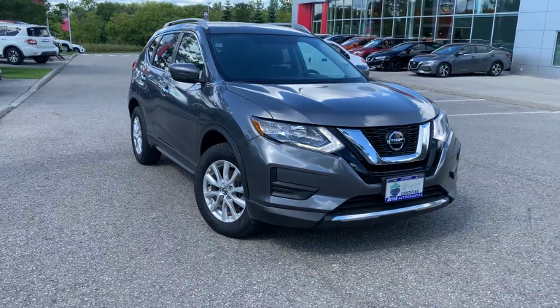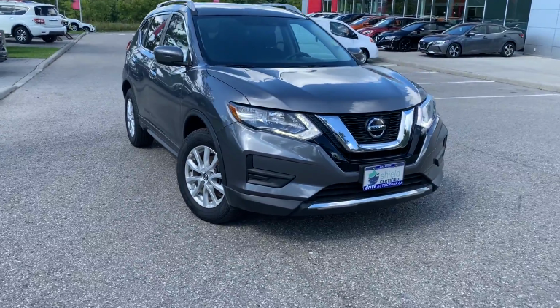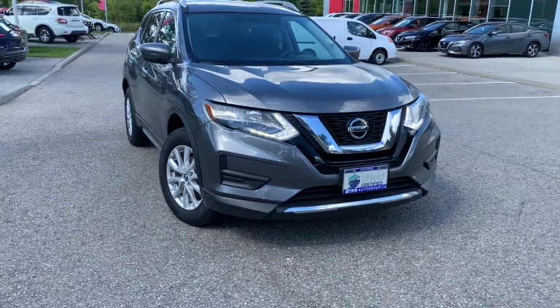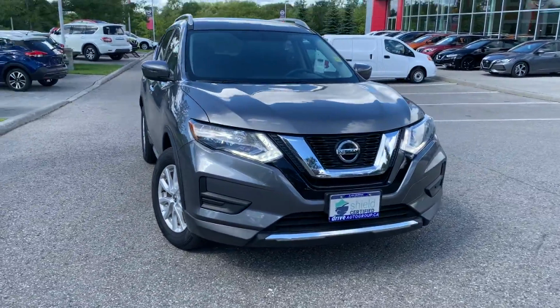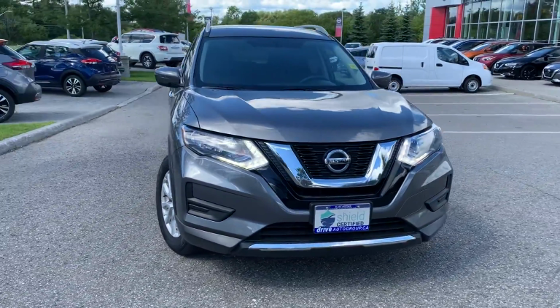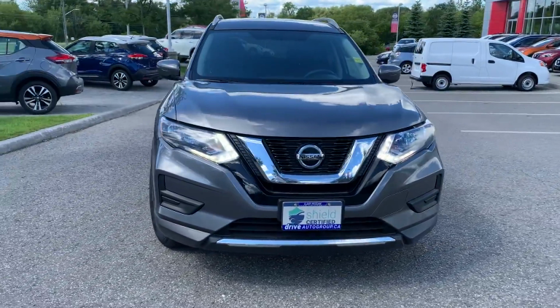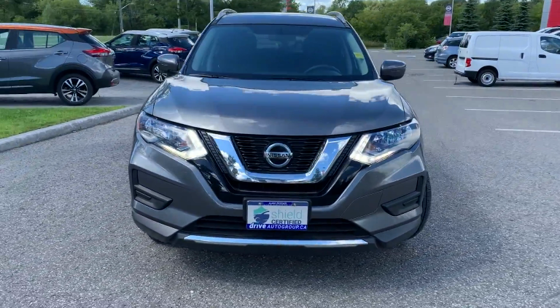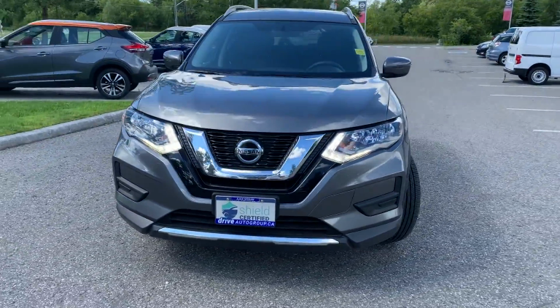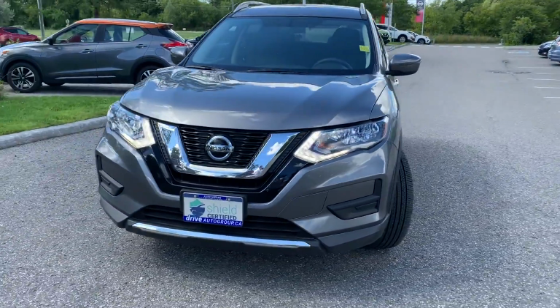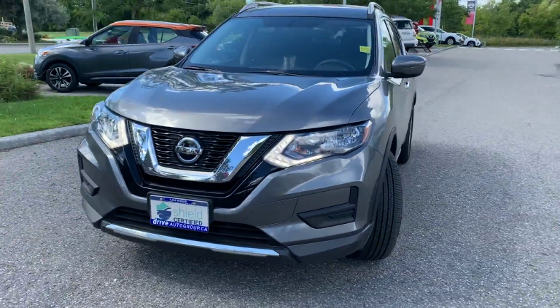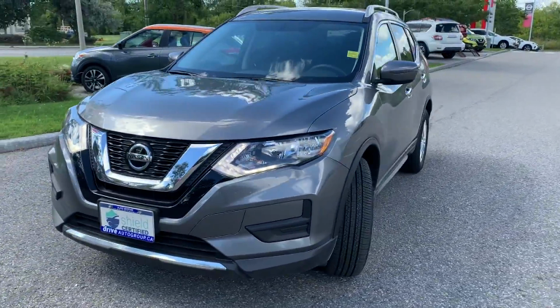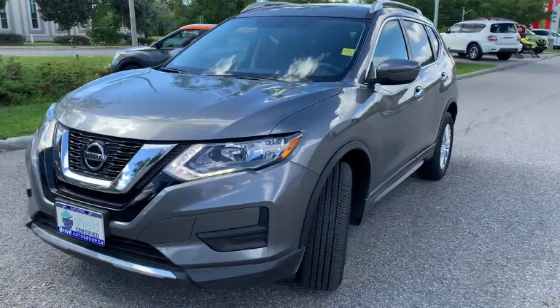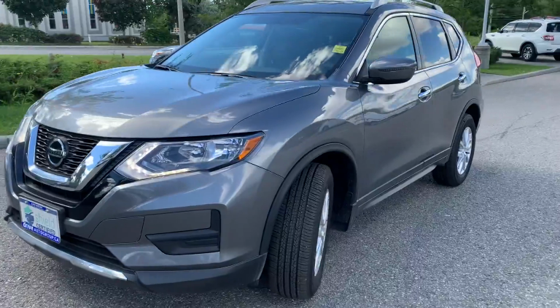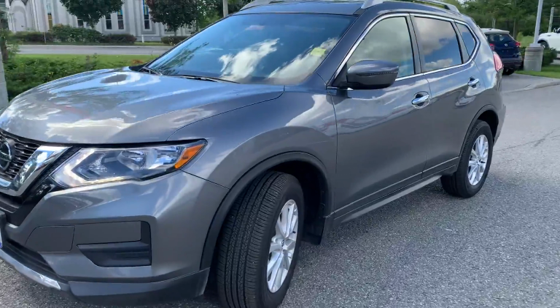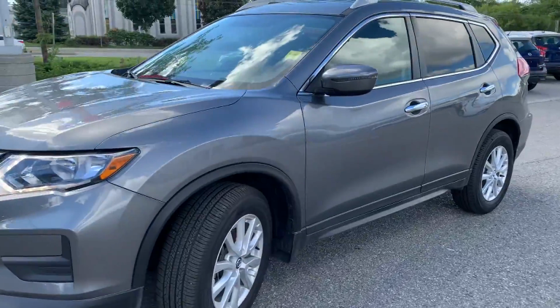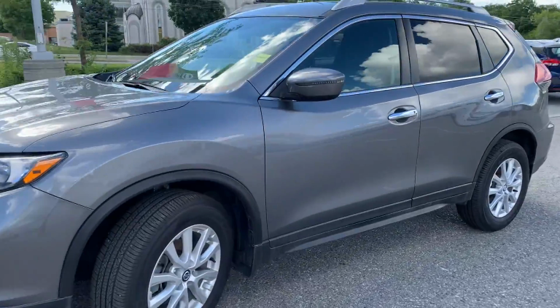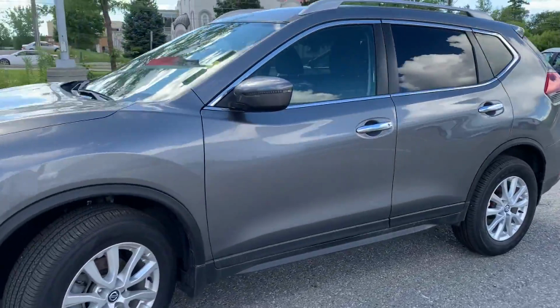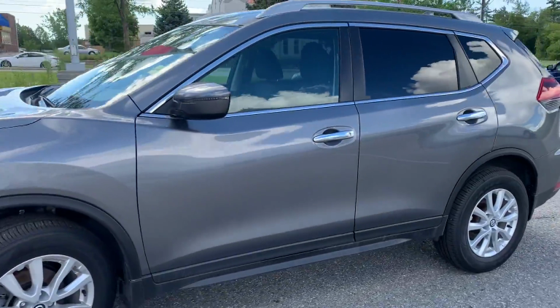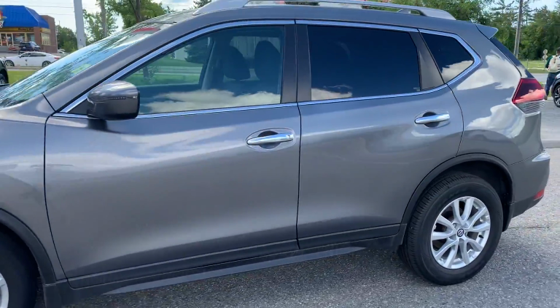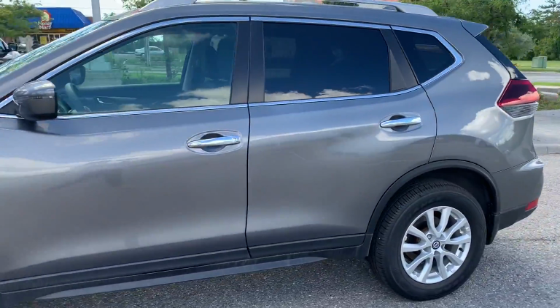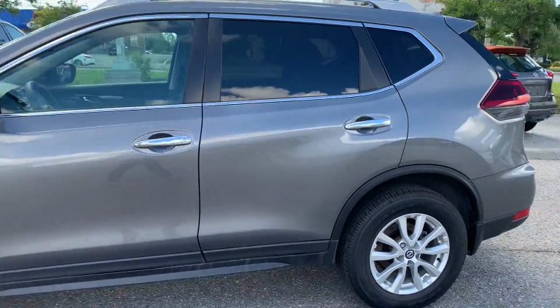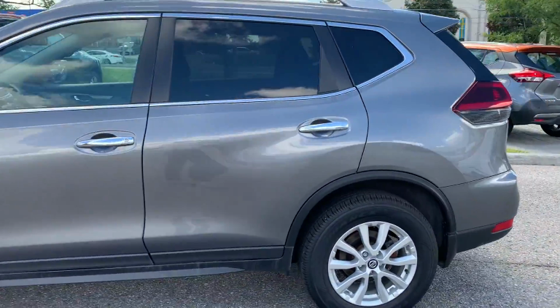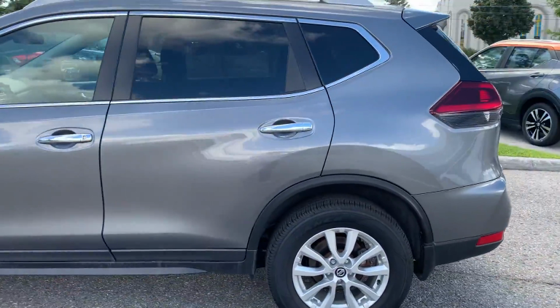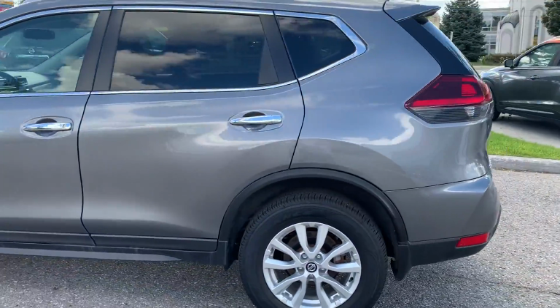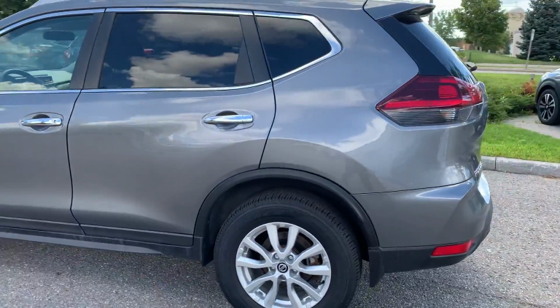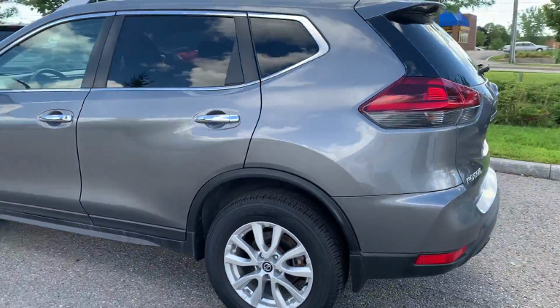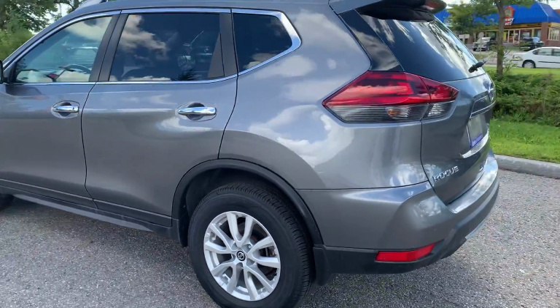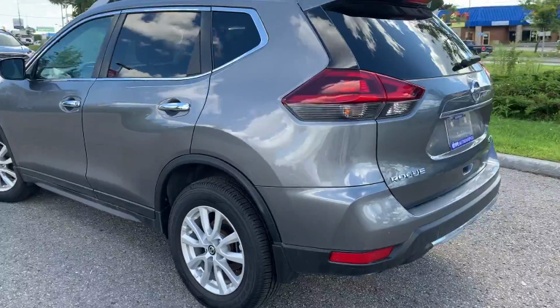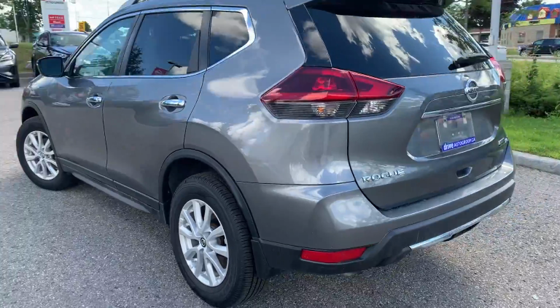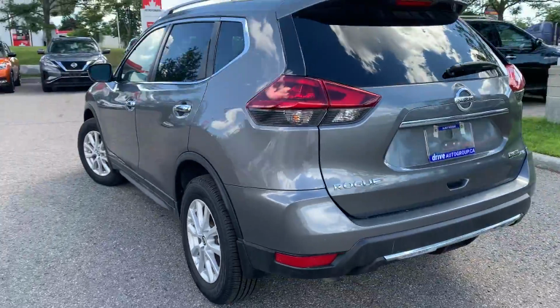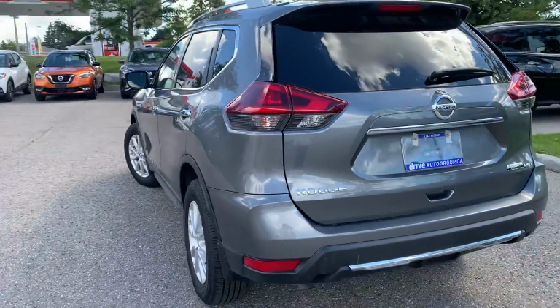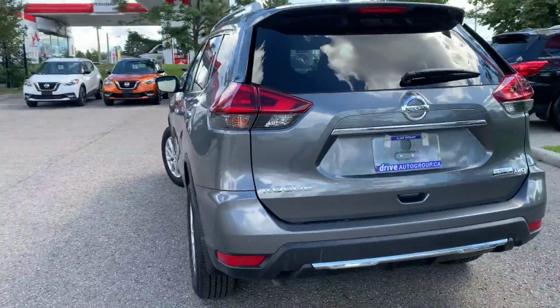Here at Ajax Nissan we have a pre-owned DriveShield certified 2020 Nissan Rogue Special Edition. Here's a quick look at the outside of the vehicle.